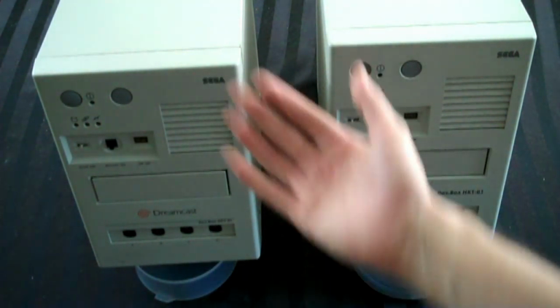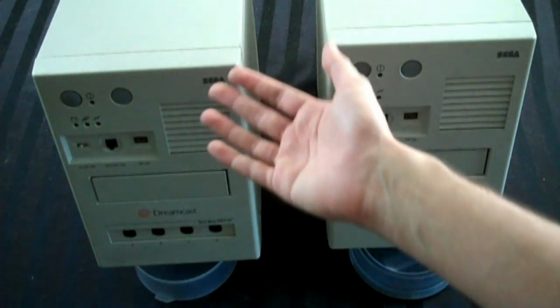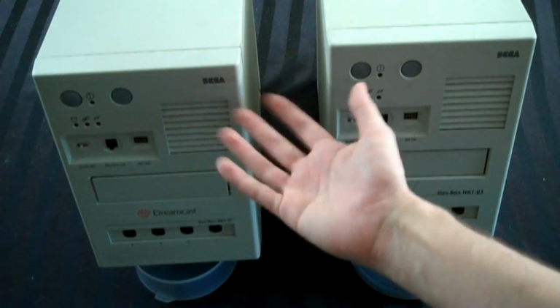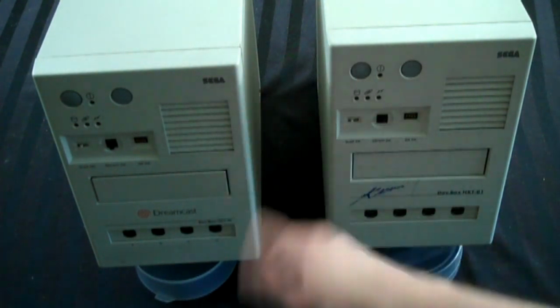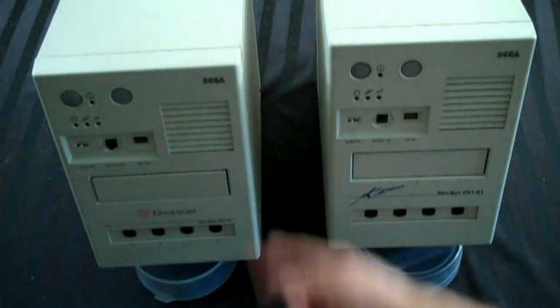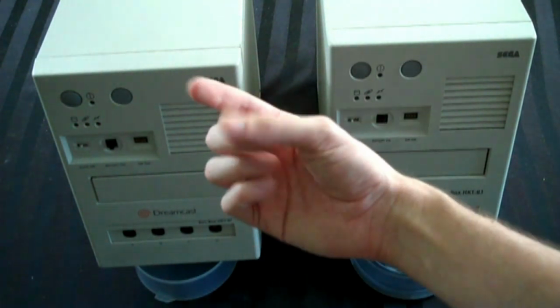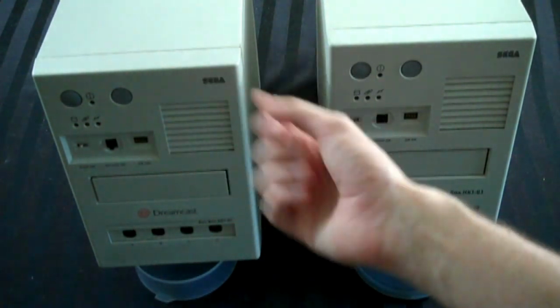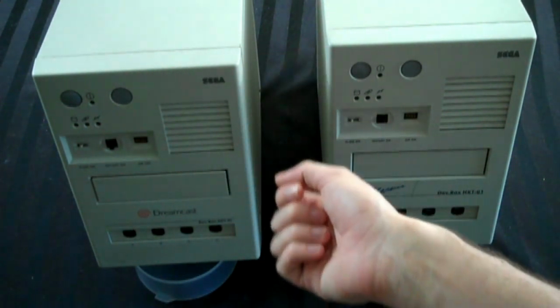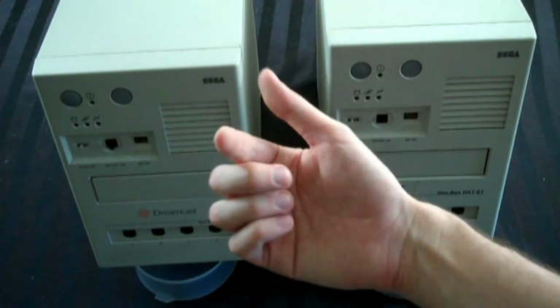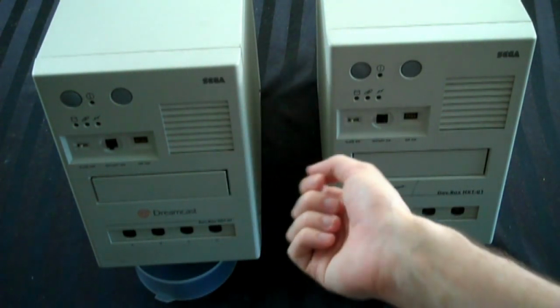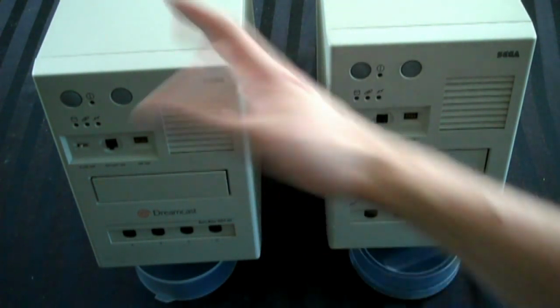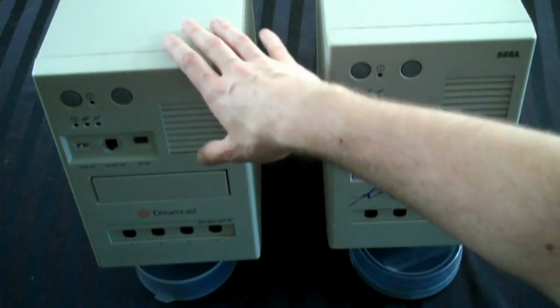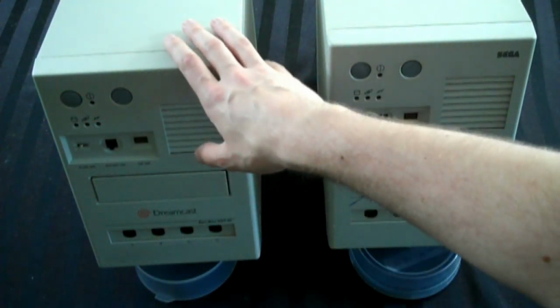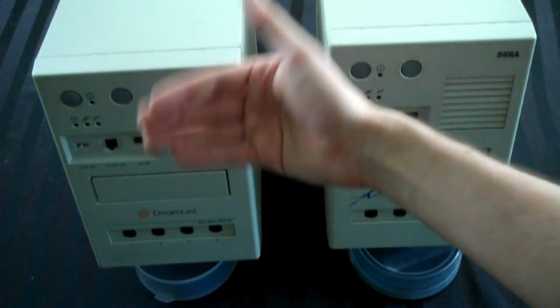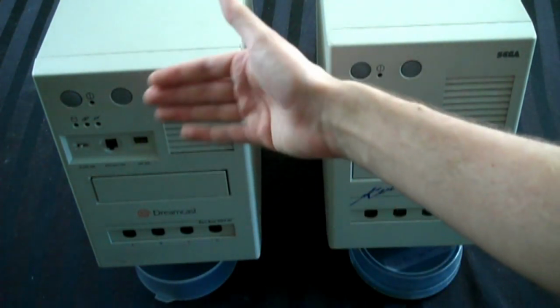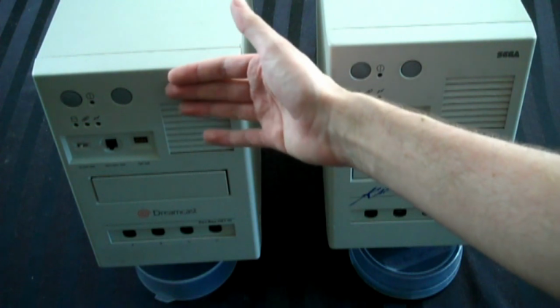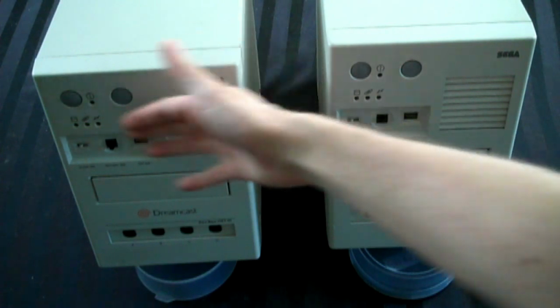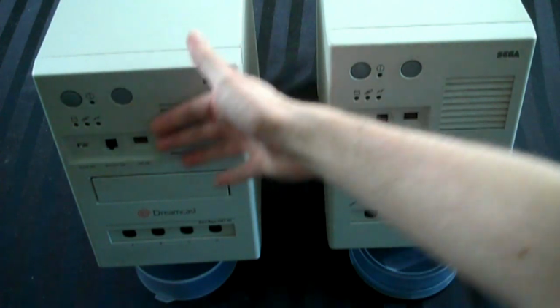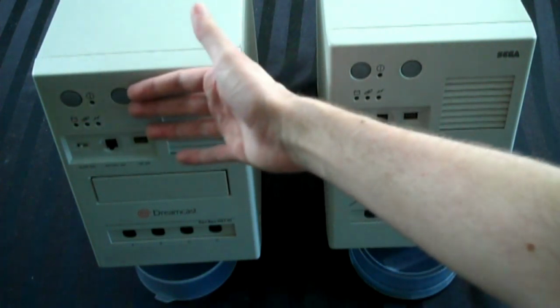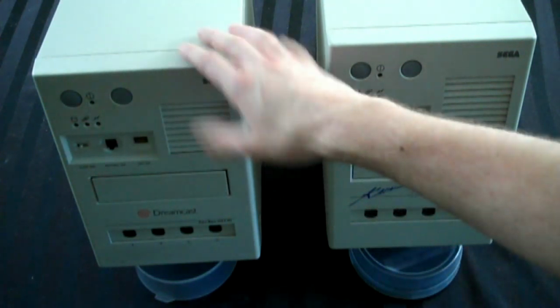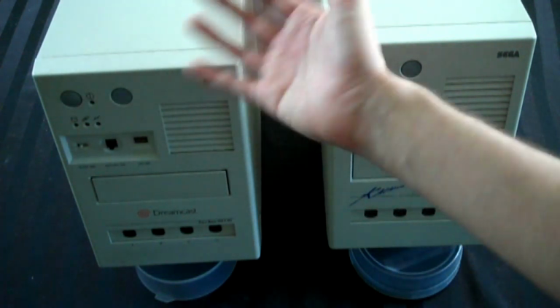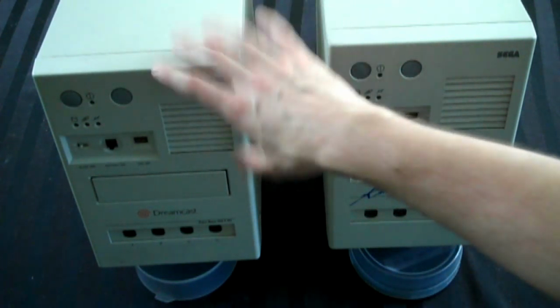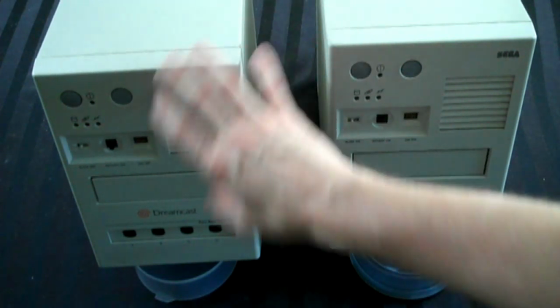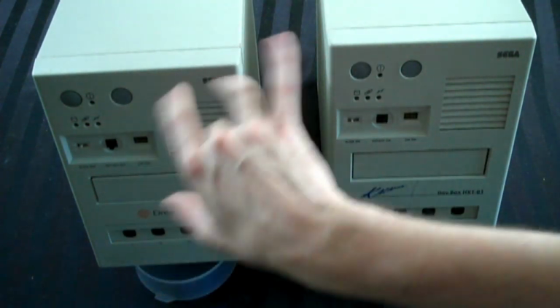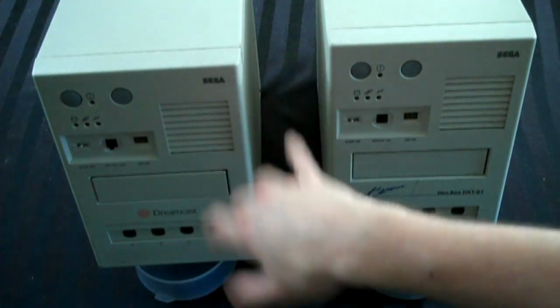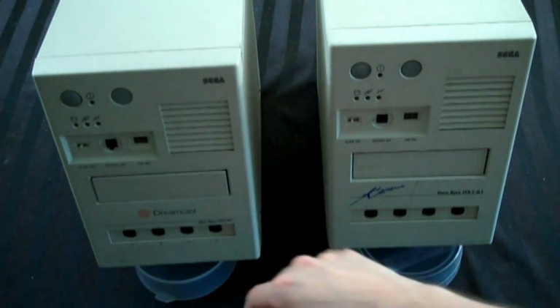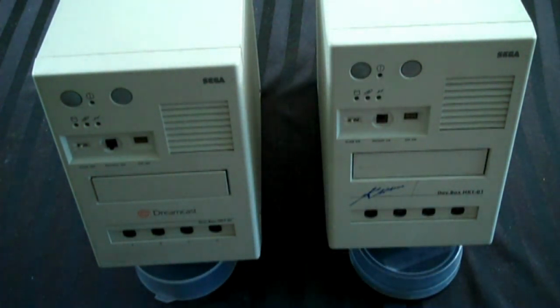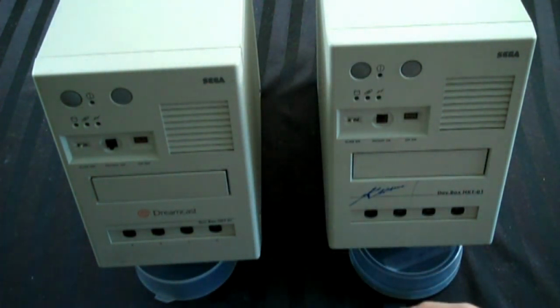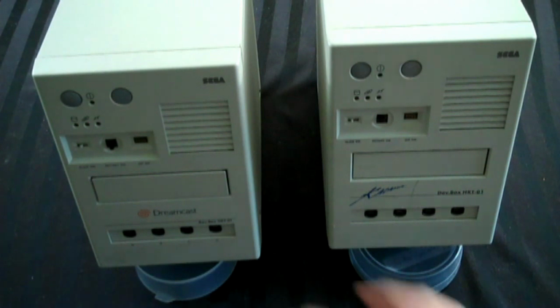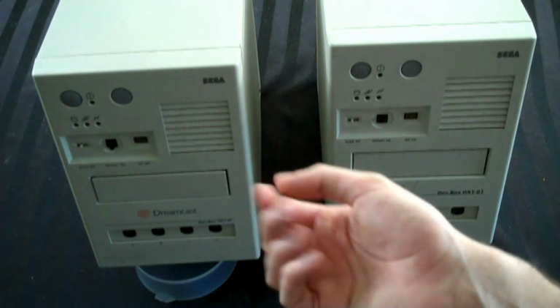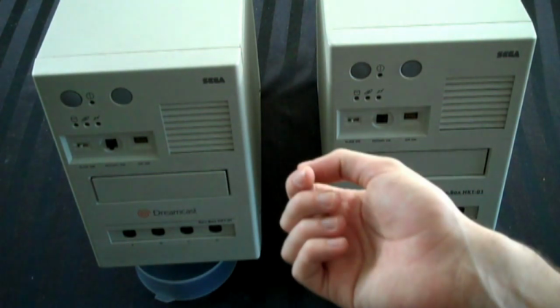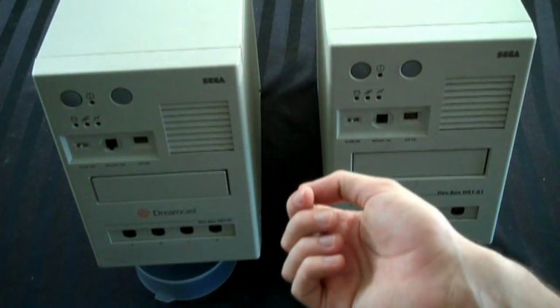Now you're thinking, well, Adam, it doesn't work — who cares? But no, so I get it back here and I turn it on. Sure enough, he was right — it didn't work. It just had a black screen. And I said, okay, what do I do about this?